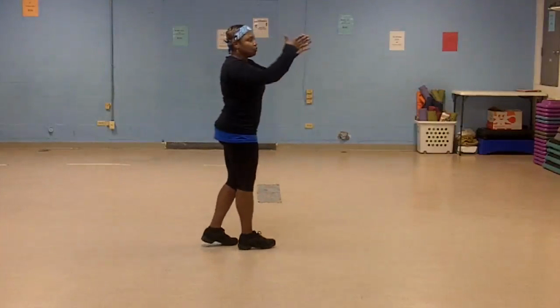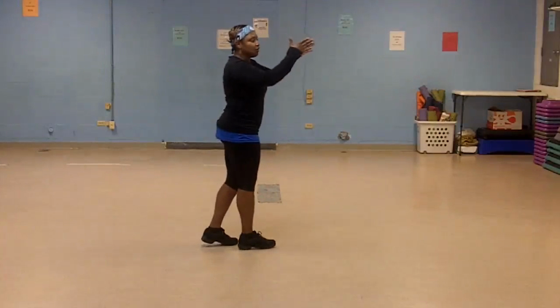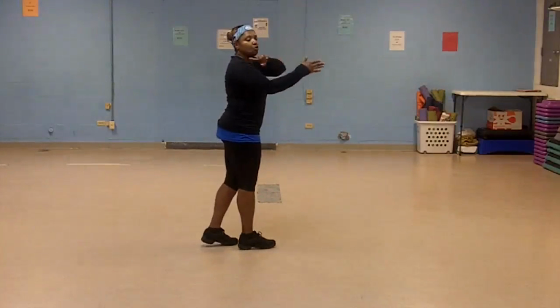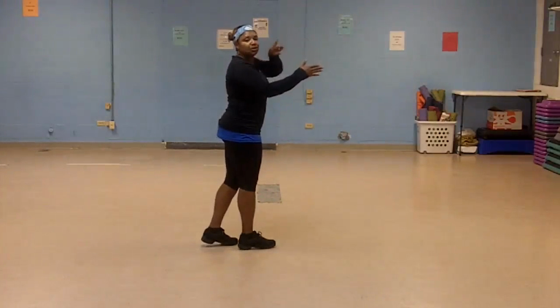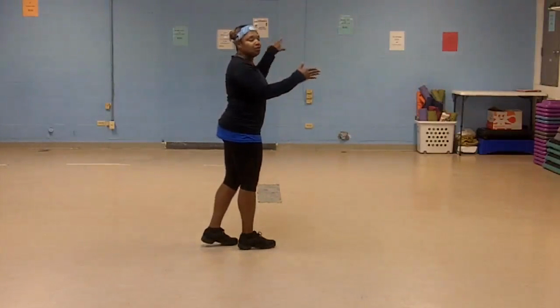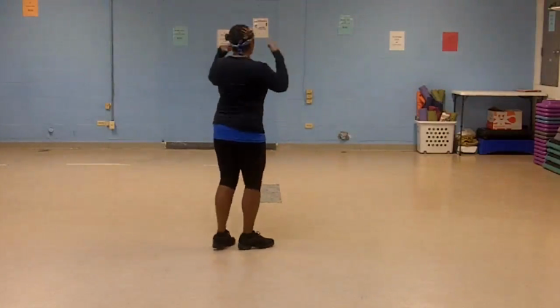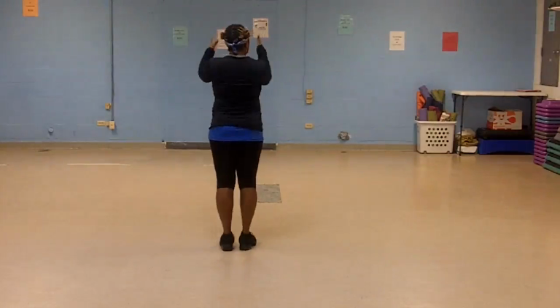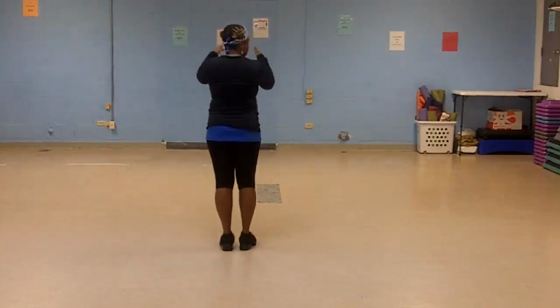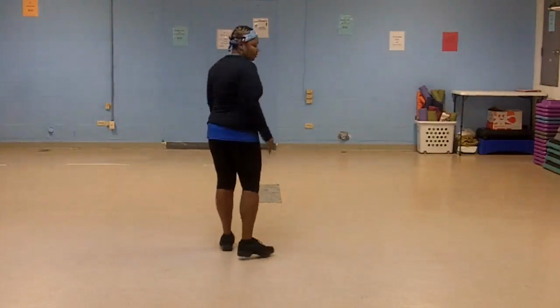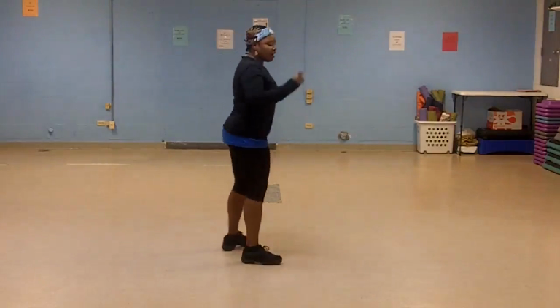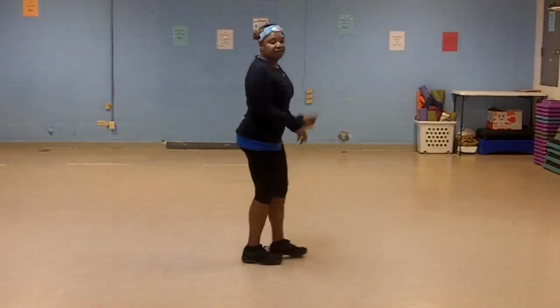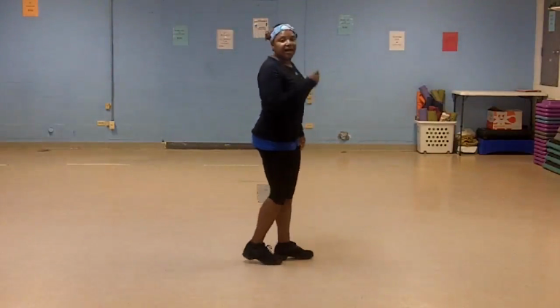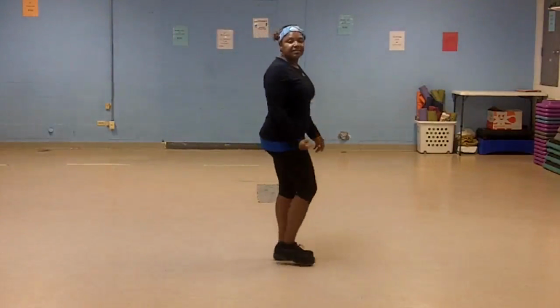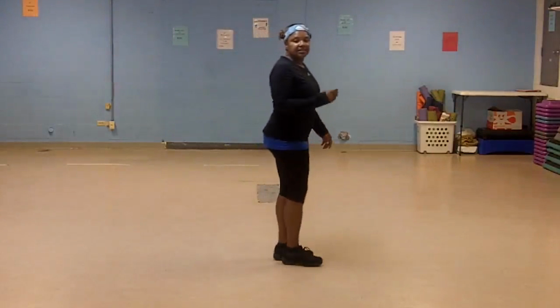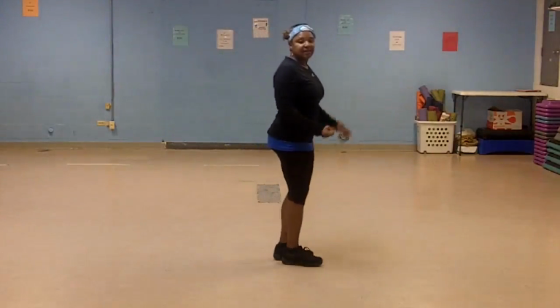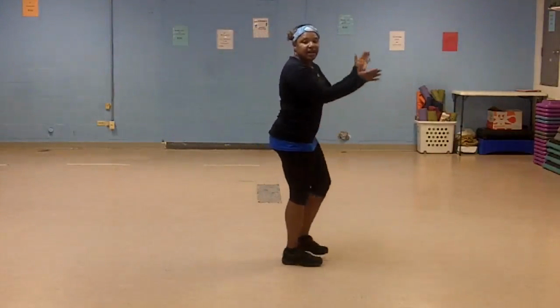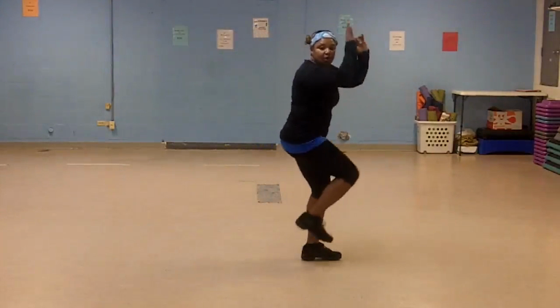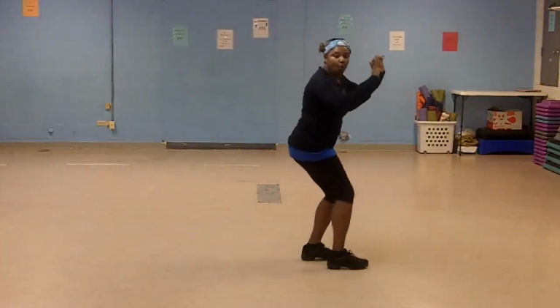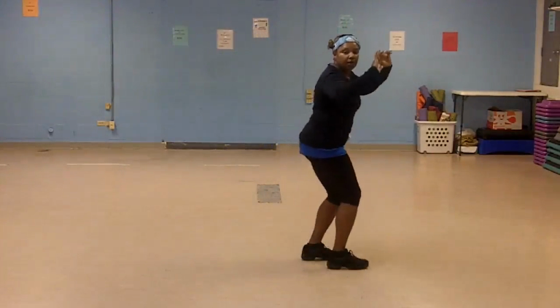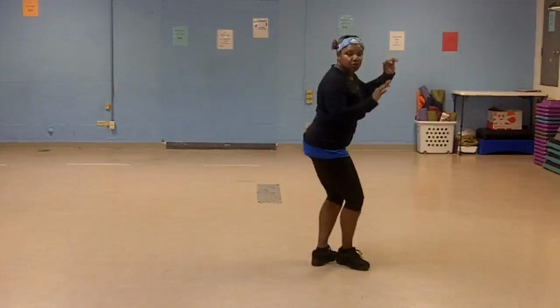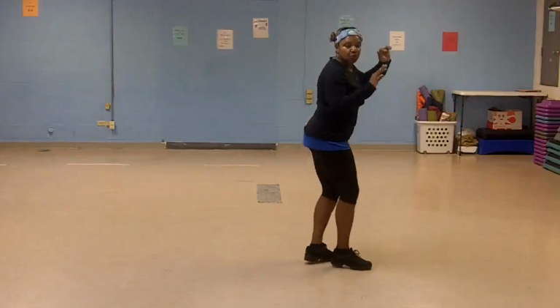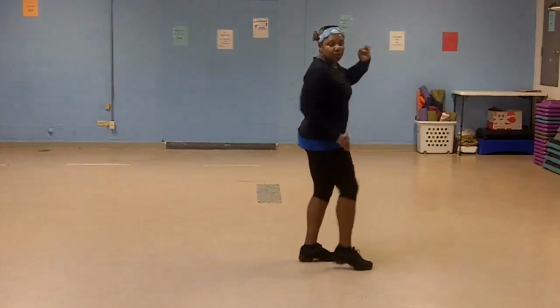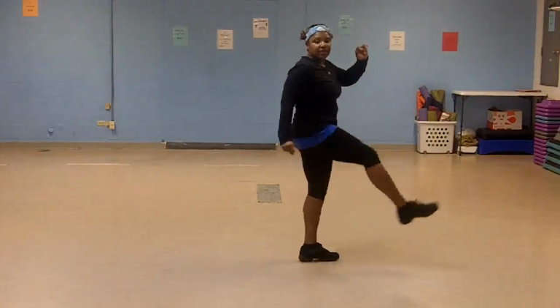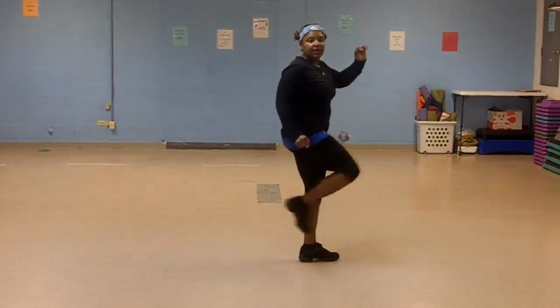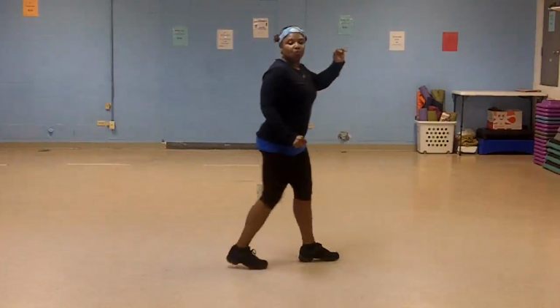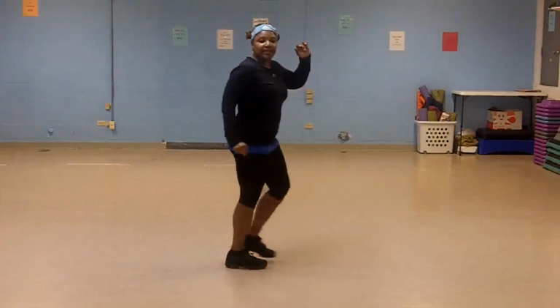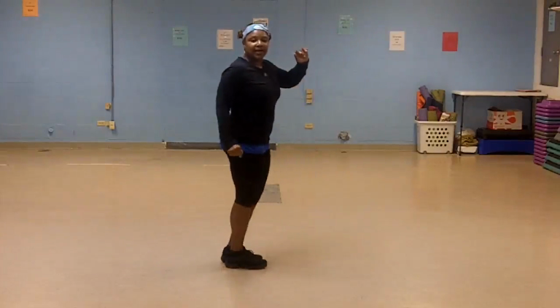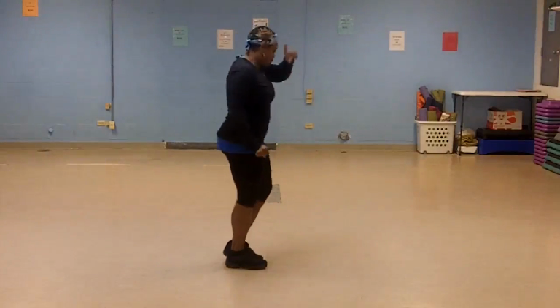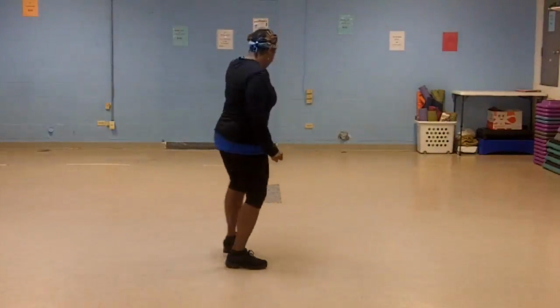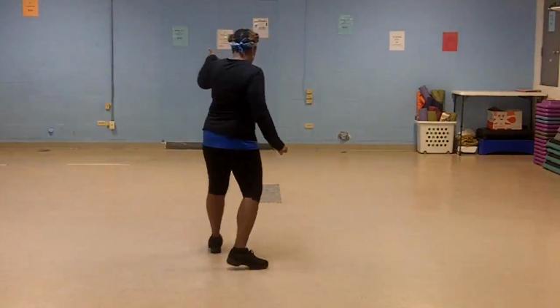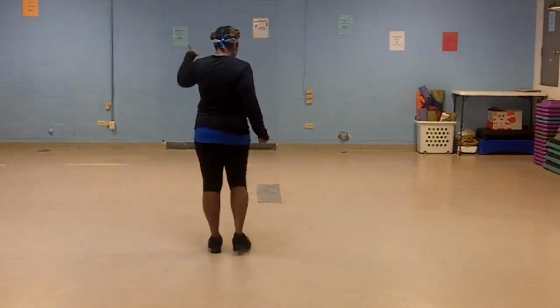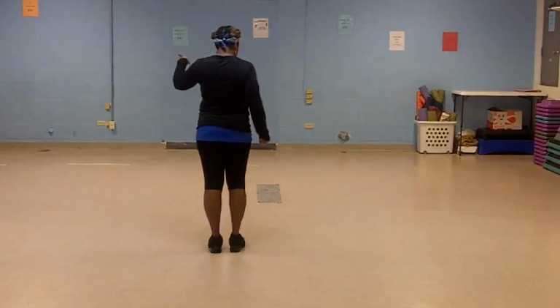So you will hear right shoulder move forward, then you turn here. Again. 5, 6, 7, 1, 2, 3, kick, right, left, turn, left, right.